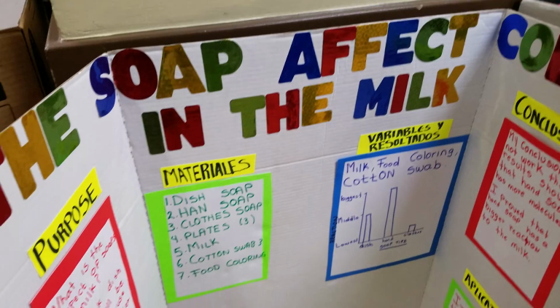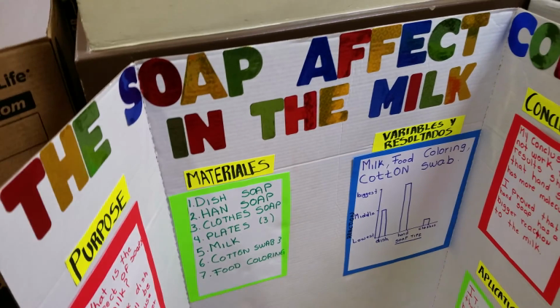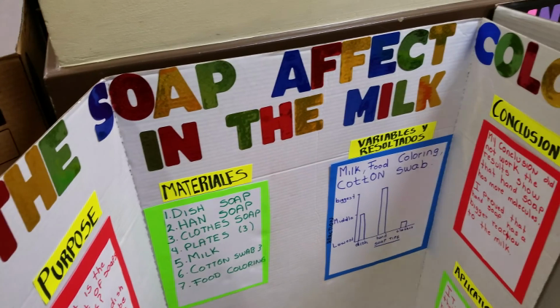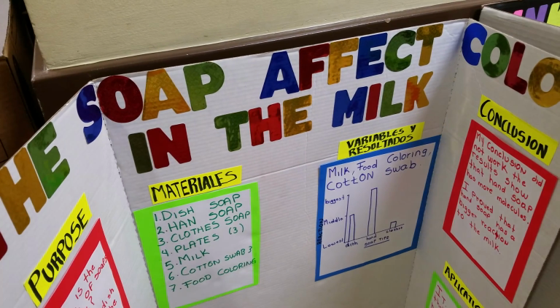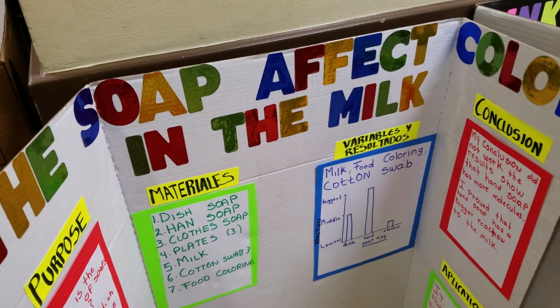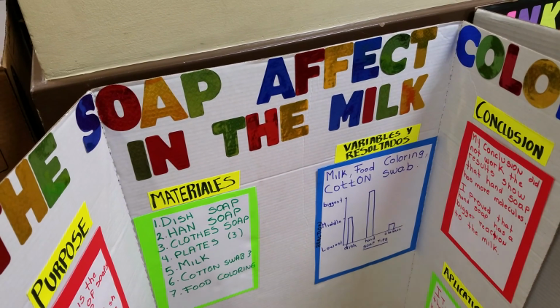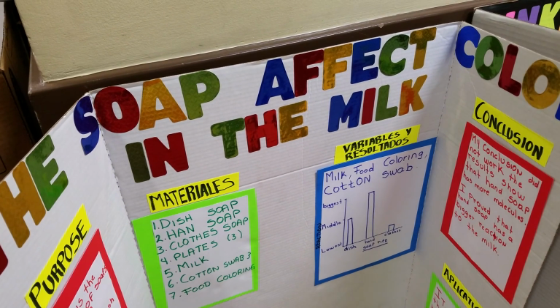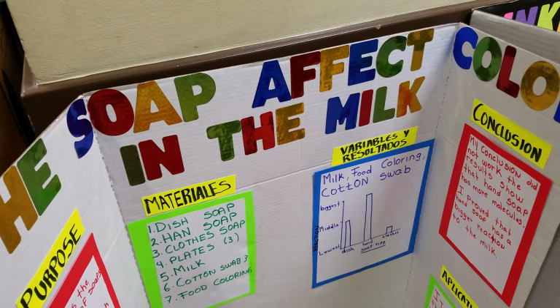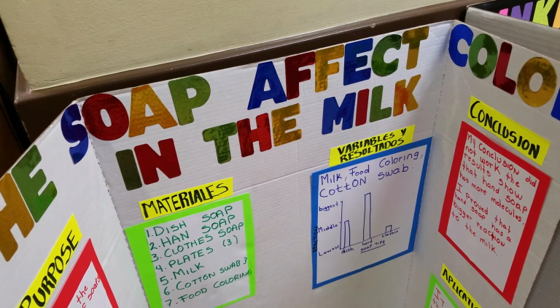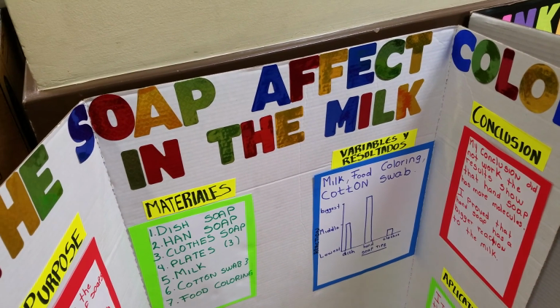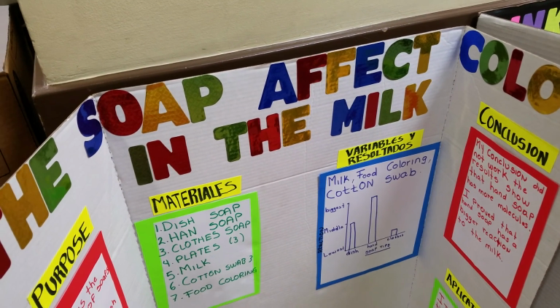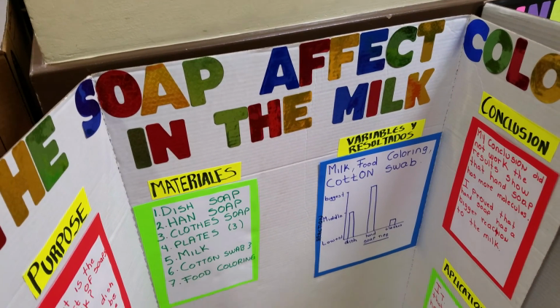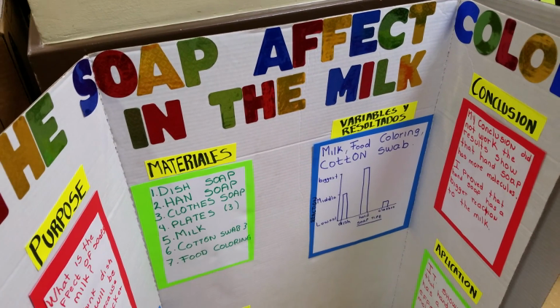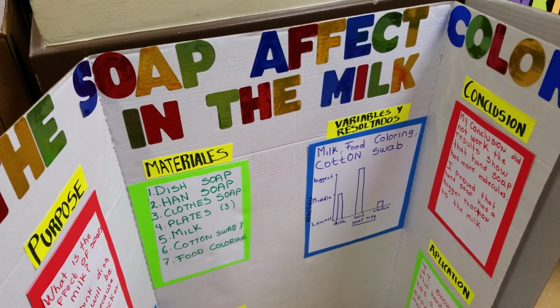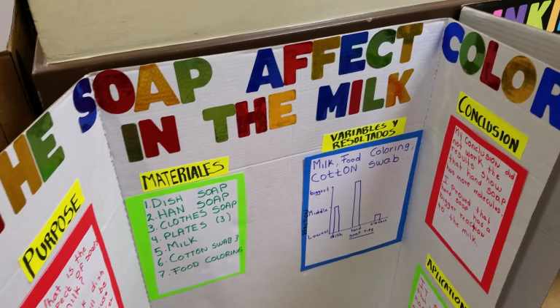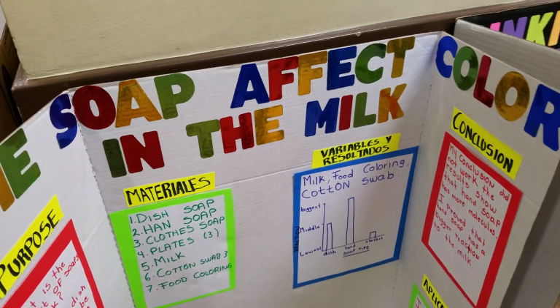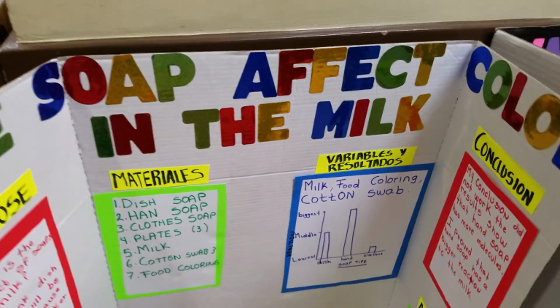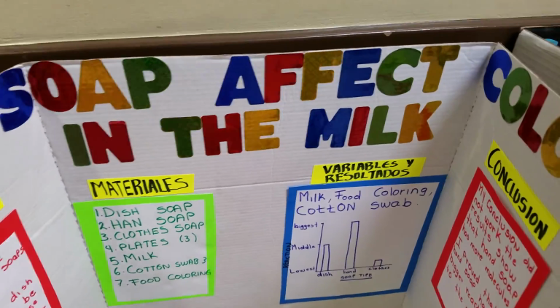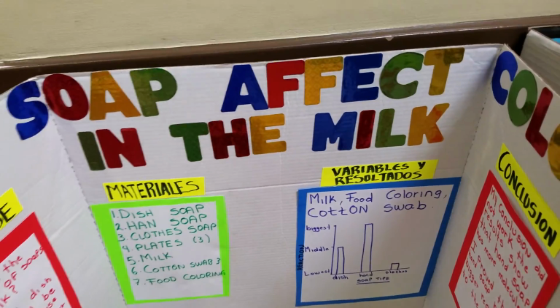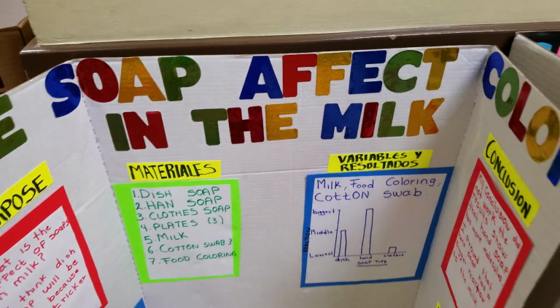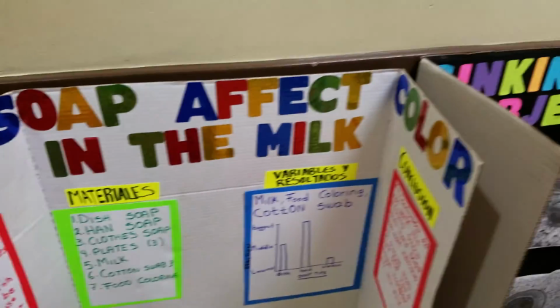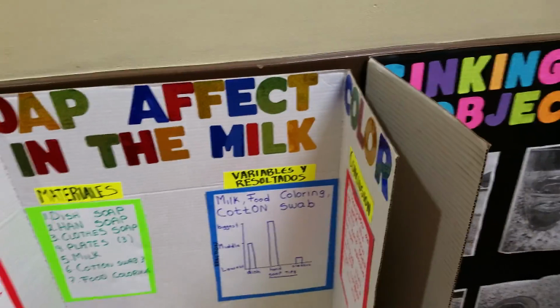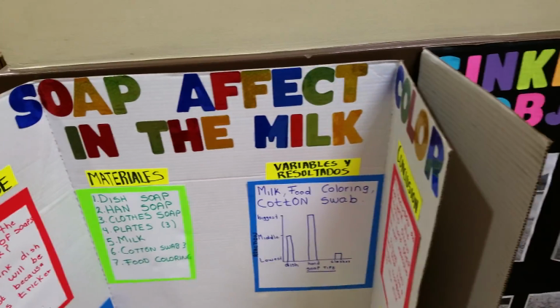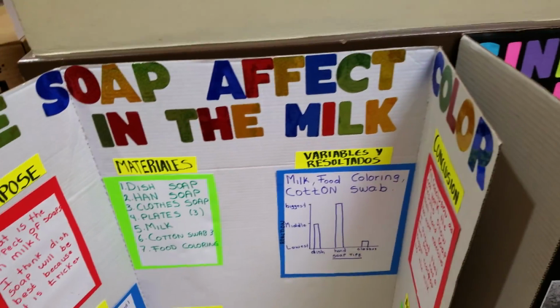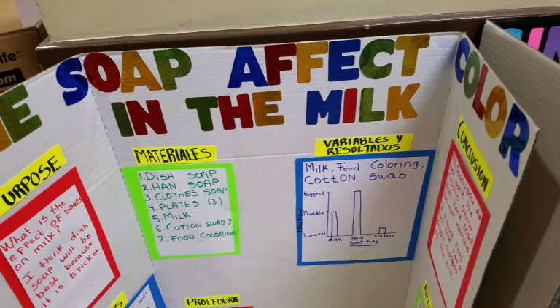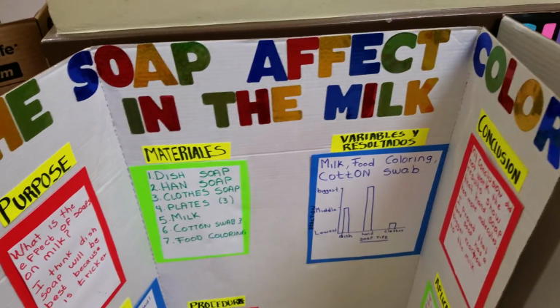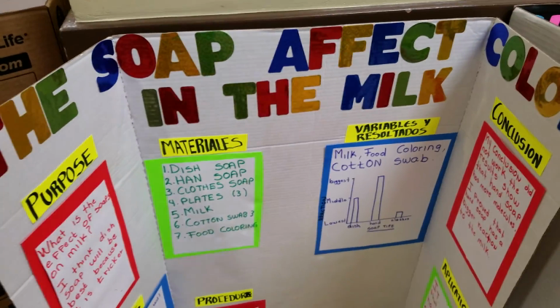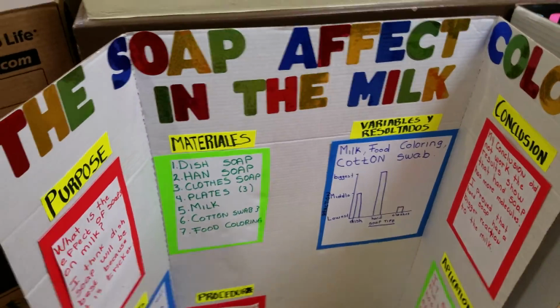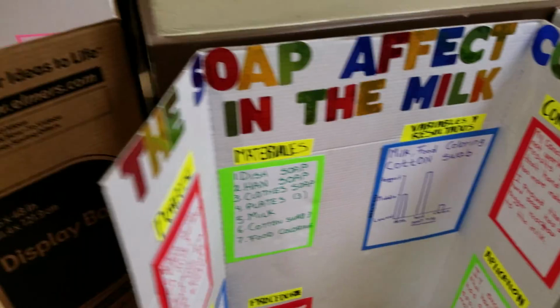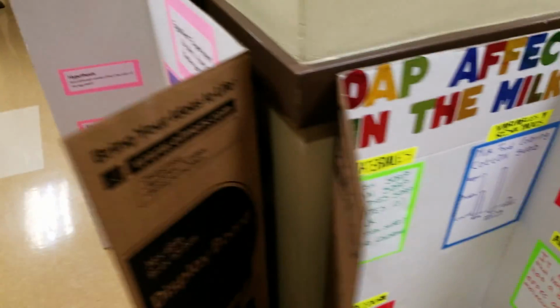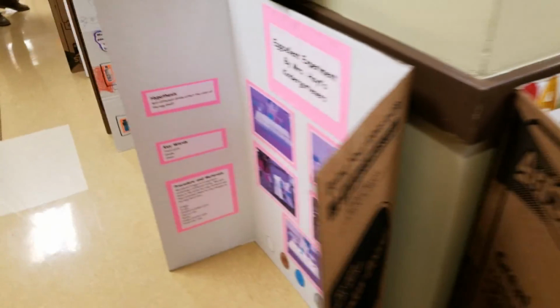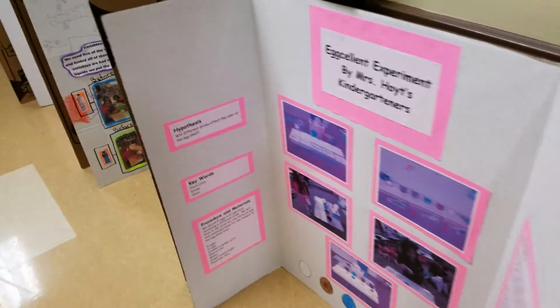This project is titled the soap effect in the milk. Are these K through 5th? Yes, or 96 — some of these are probably from first and second graders. Yes, first and second graders. That's right.